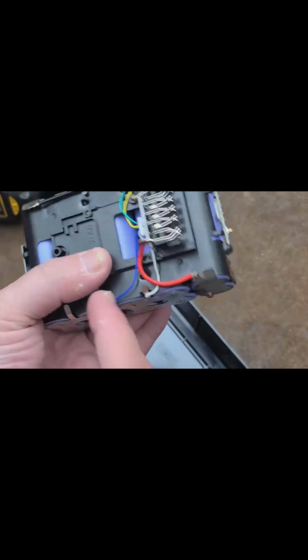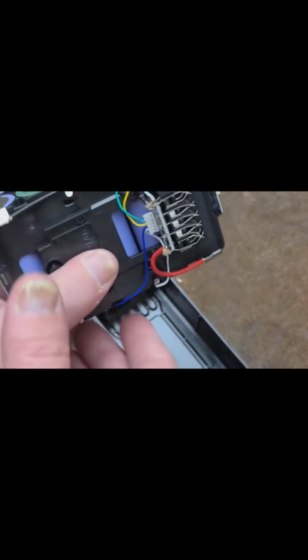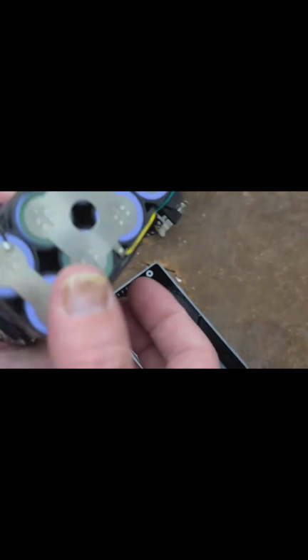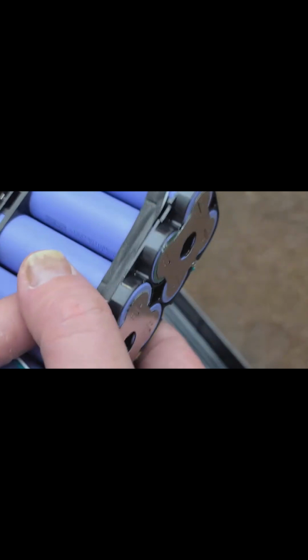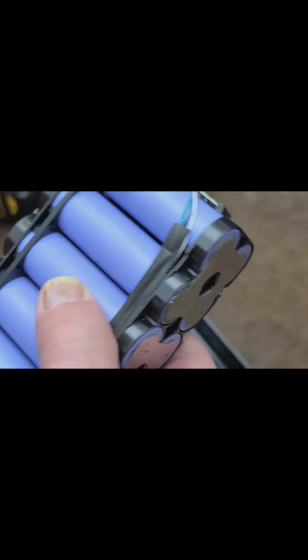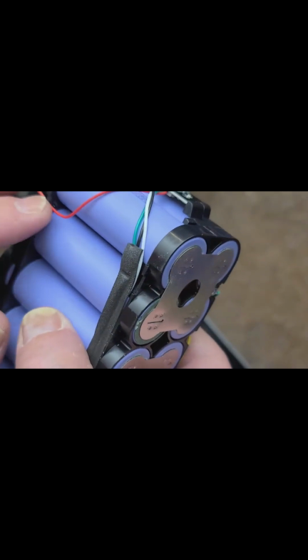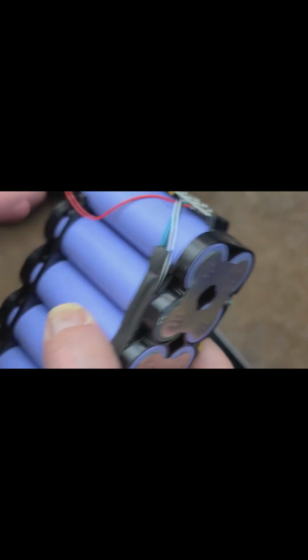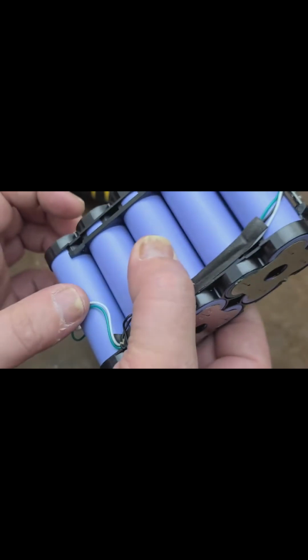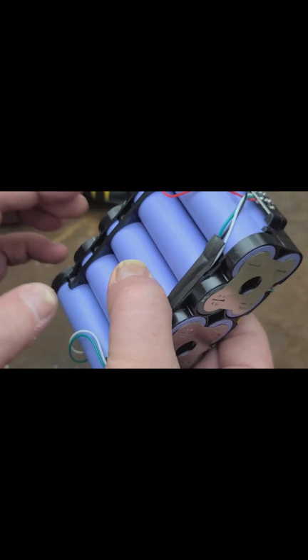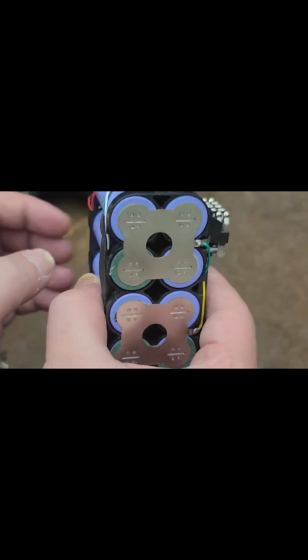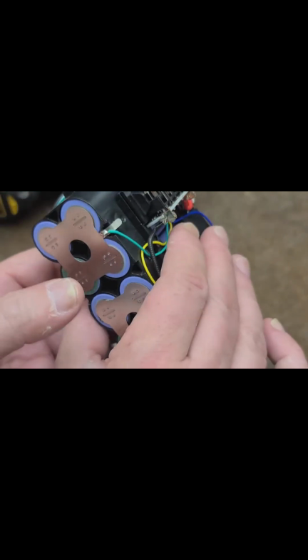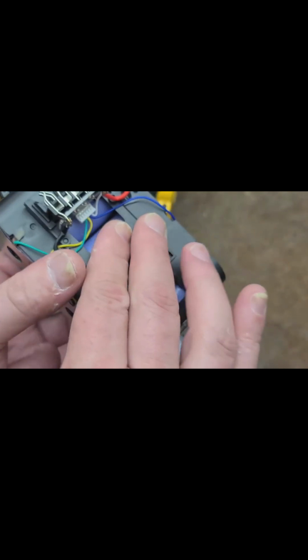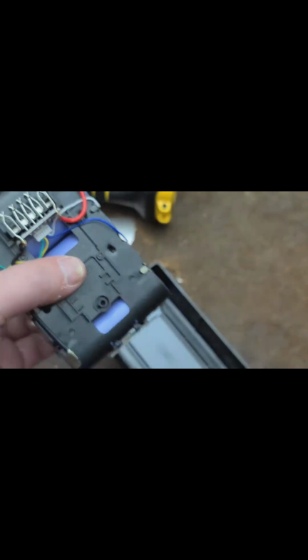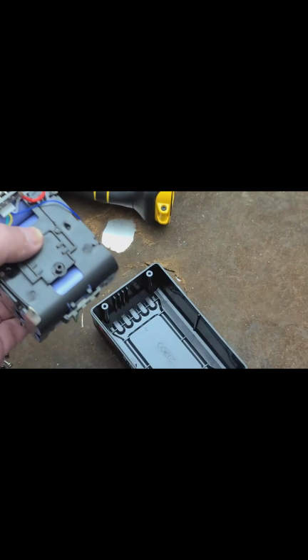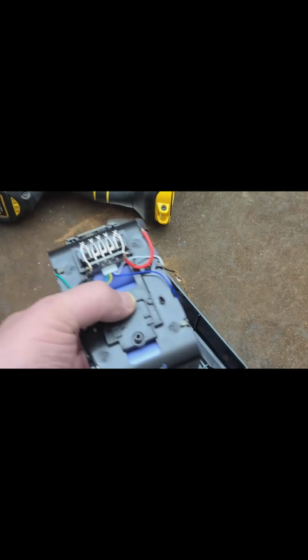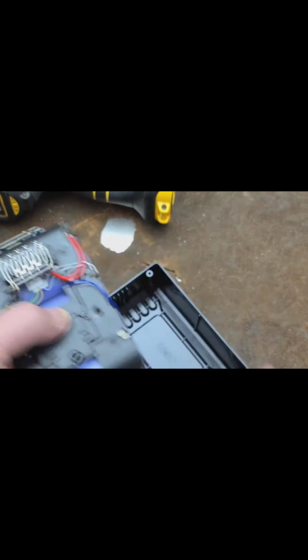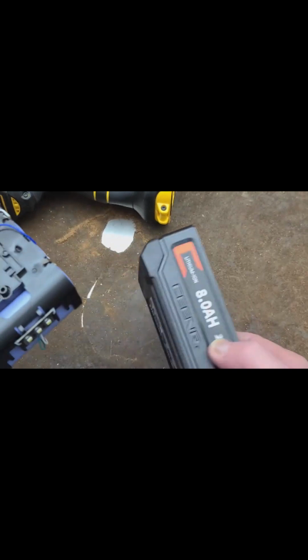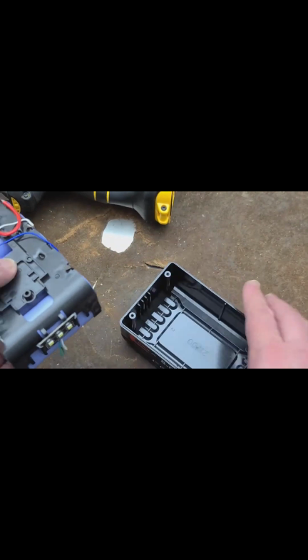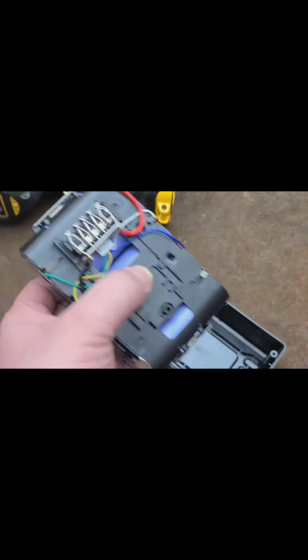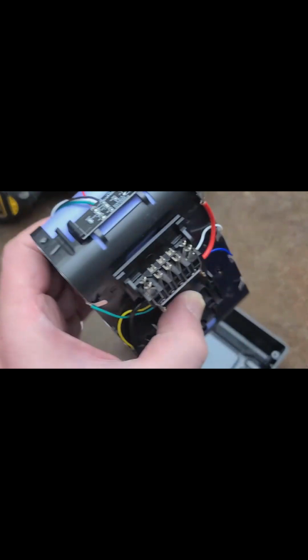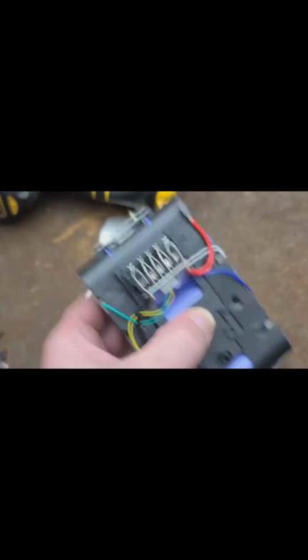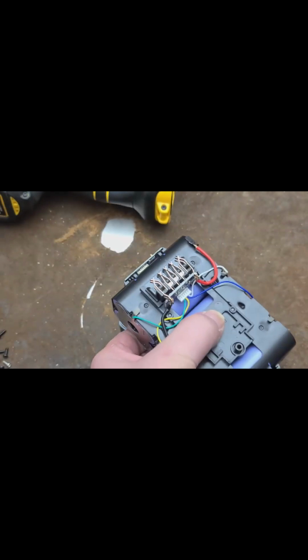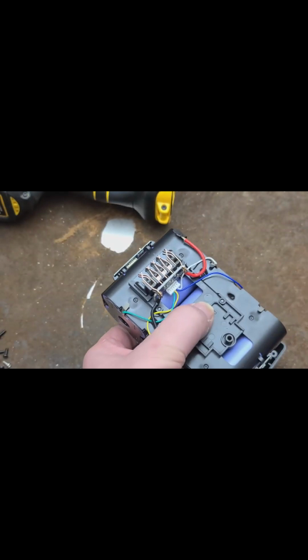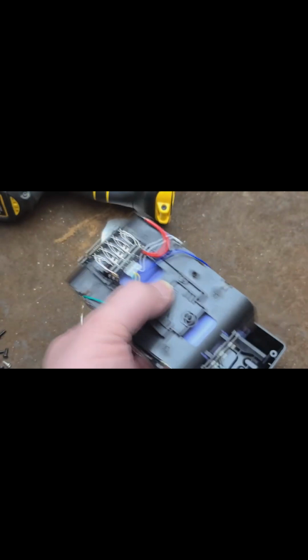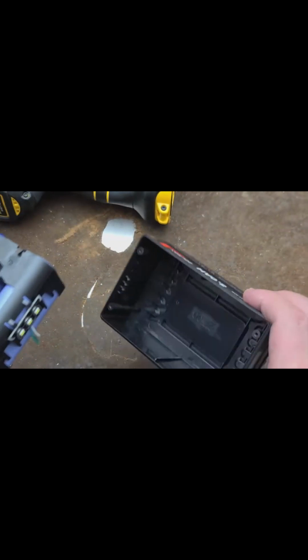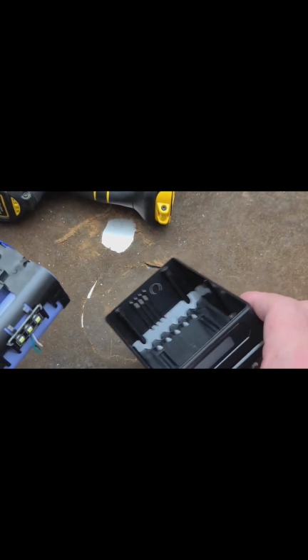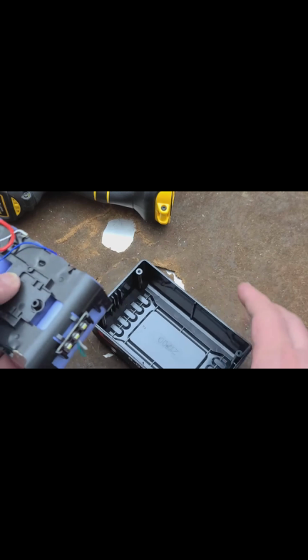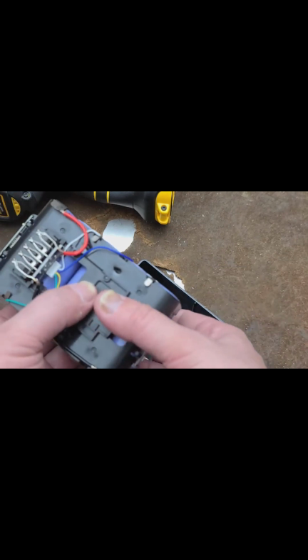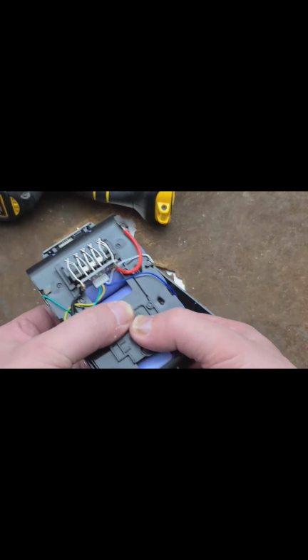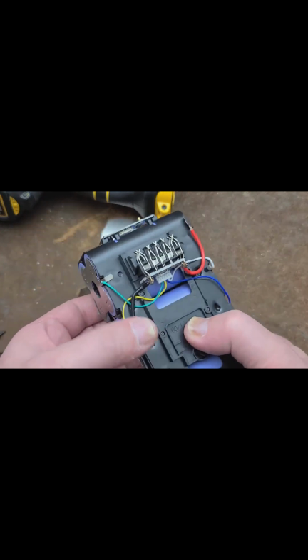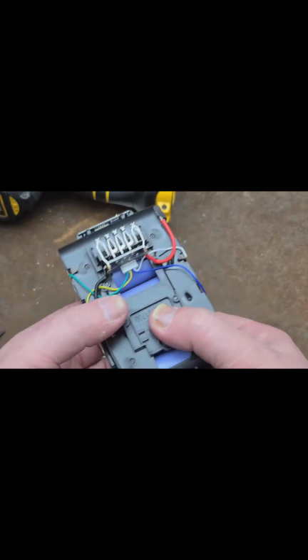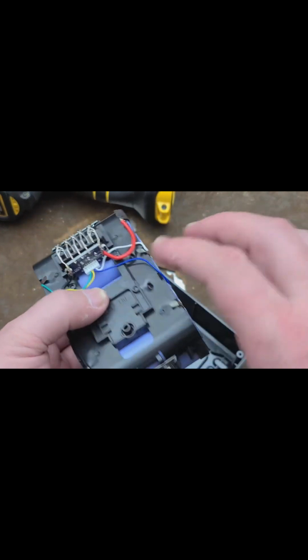But the weaker internal wiring I find a little bit disappointing. So if these go on sale for like 60 bucks I'd say it's a decent buy. At their normal price of 75 bucks, you can get a genuine DeWalt 8 amp hour battery for a hundred bucks when they go on sale.